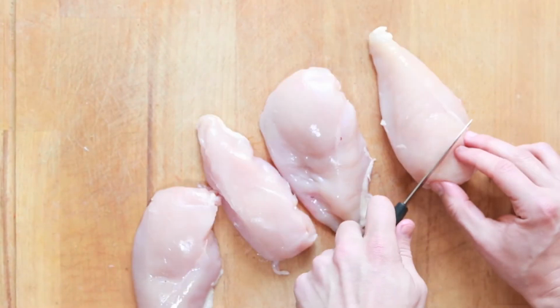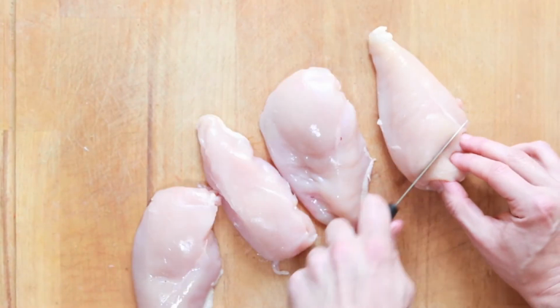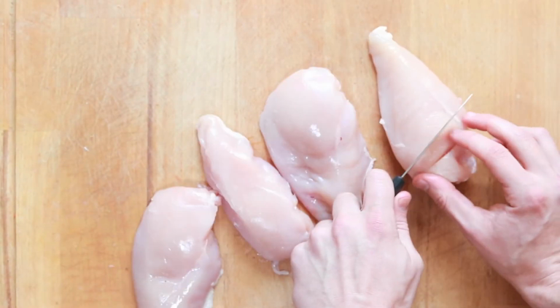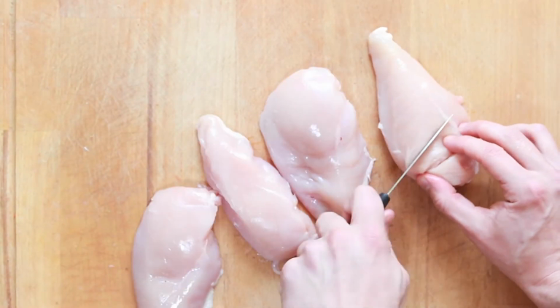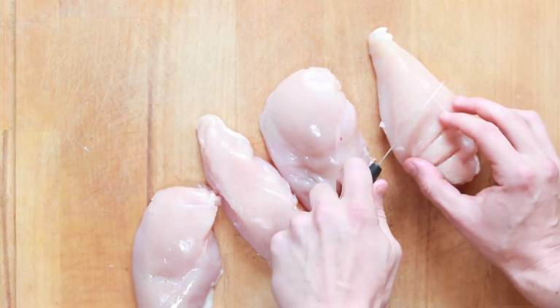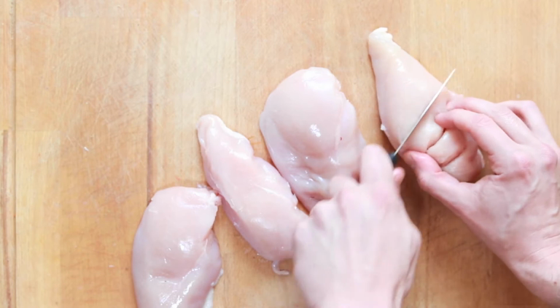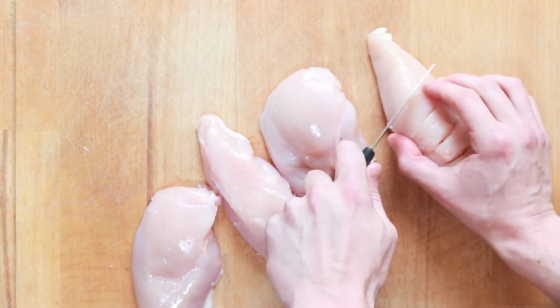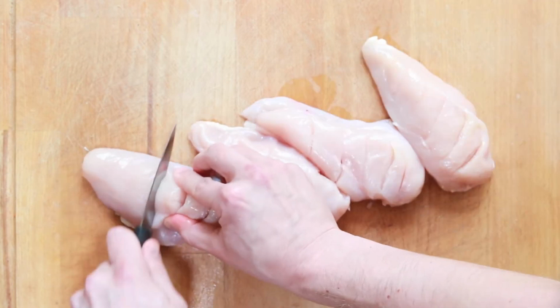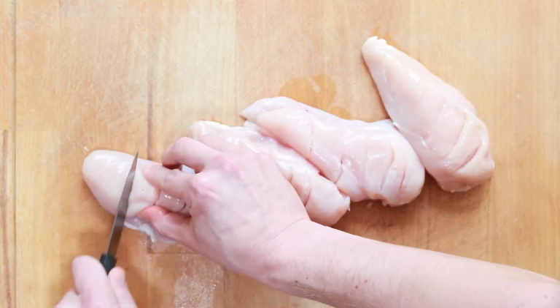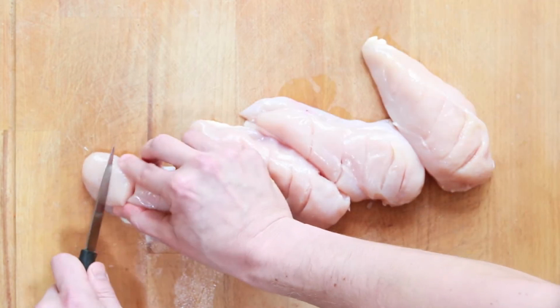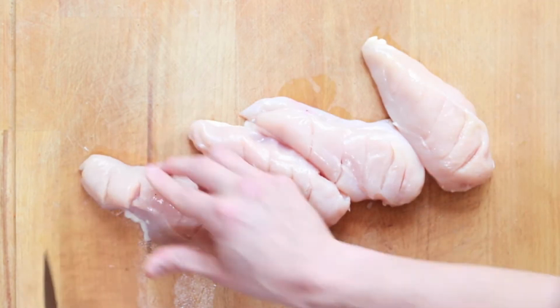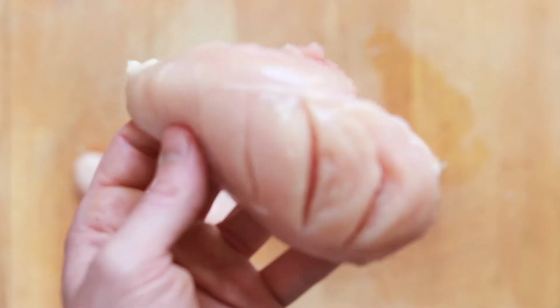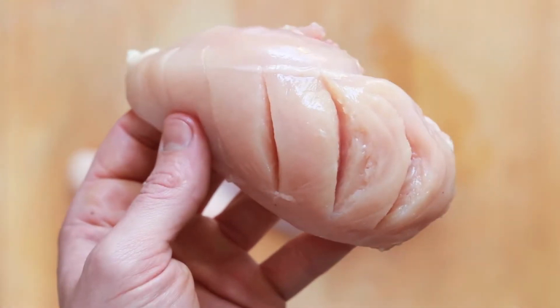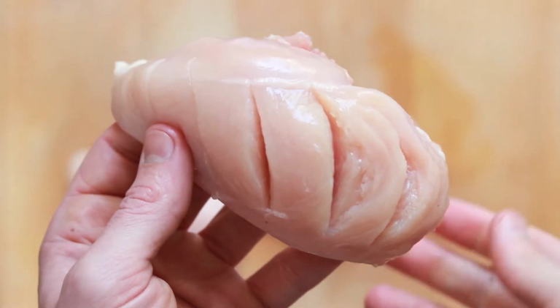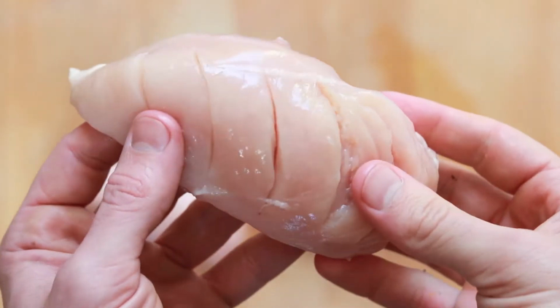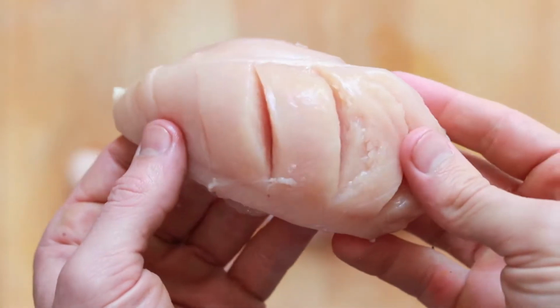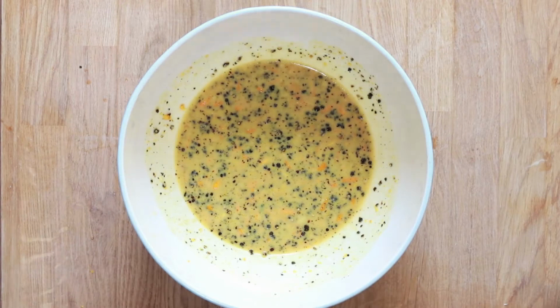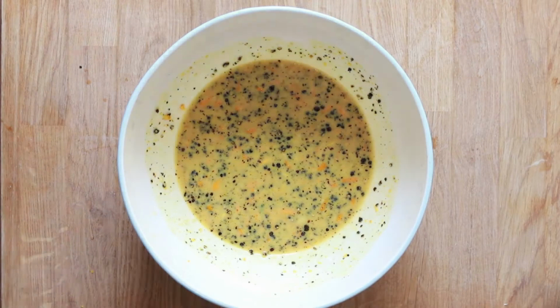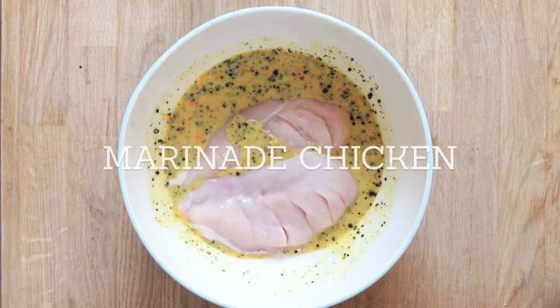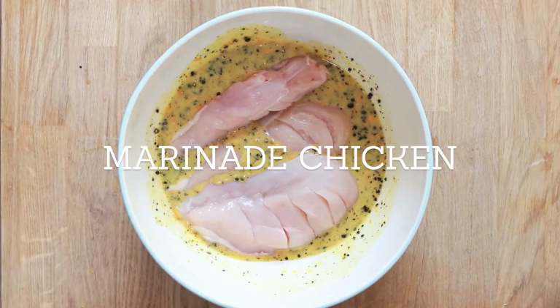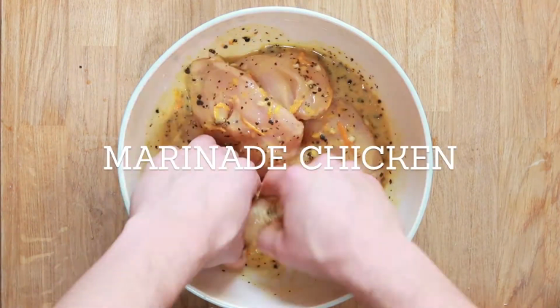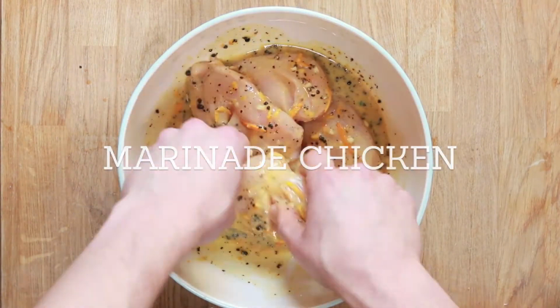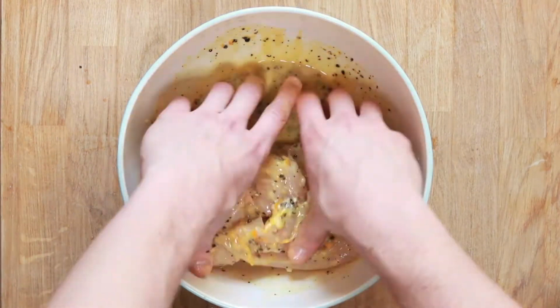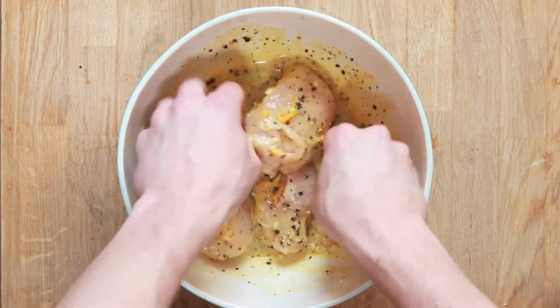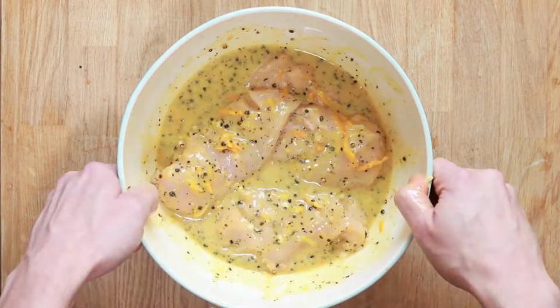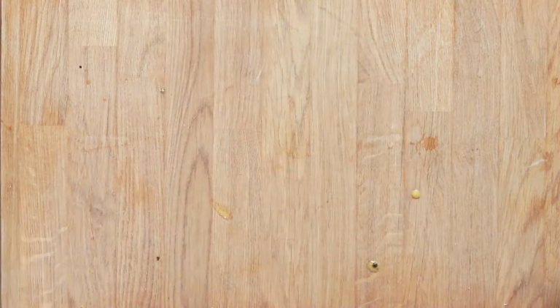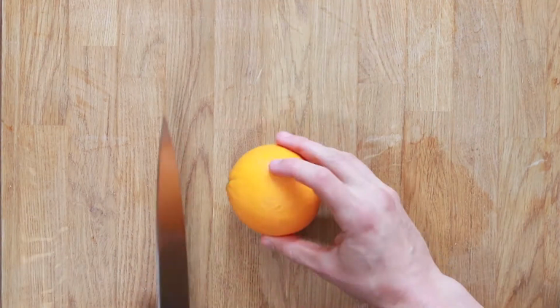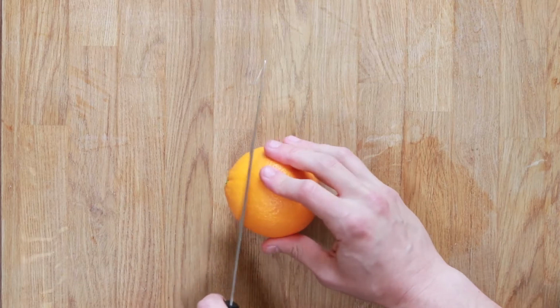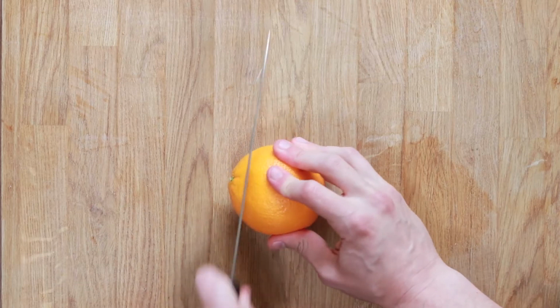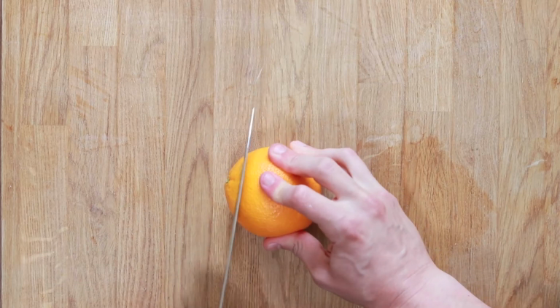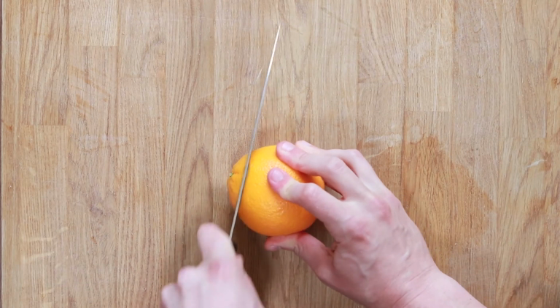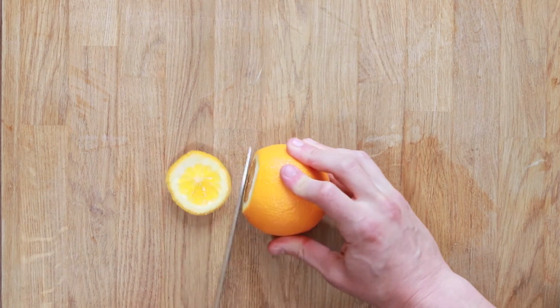Okay, so we've got the chicken breast. You just want to cut a few slices — you don't want to go all the way in. This is just to allow it to absorb the marinade. Add them in and marinate them. You don't really need to put this in the fridge for long, but if you're making it ahead of time, that's totally fine.